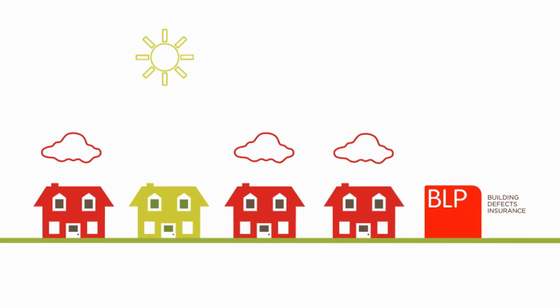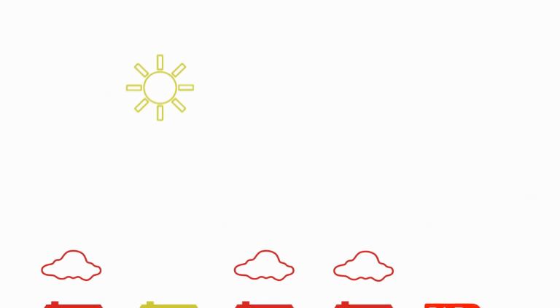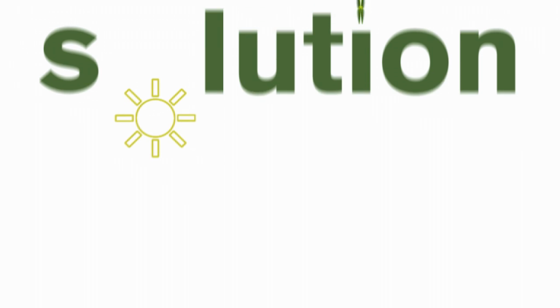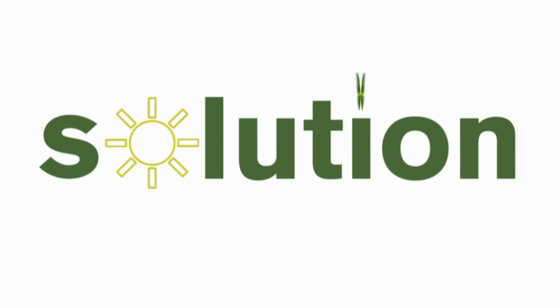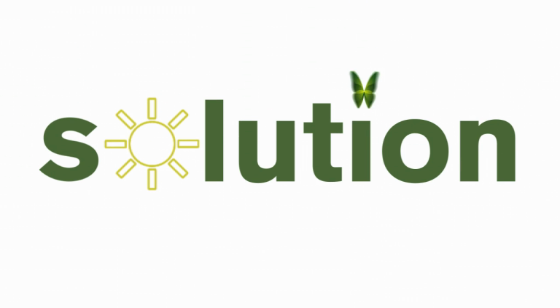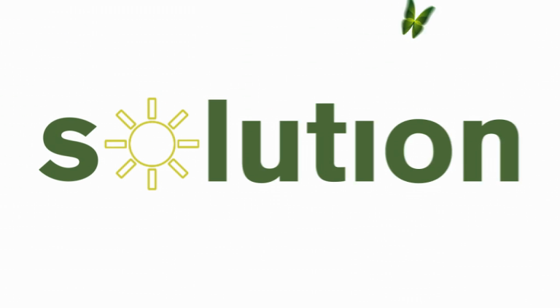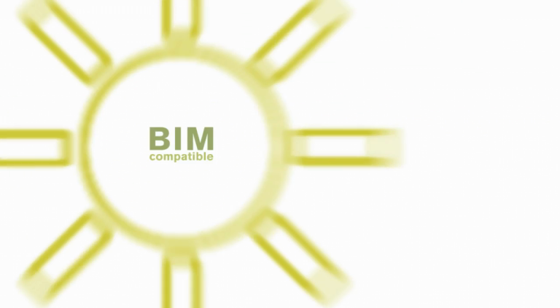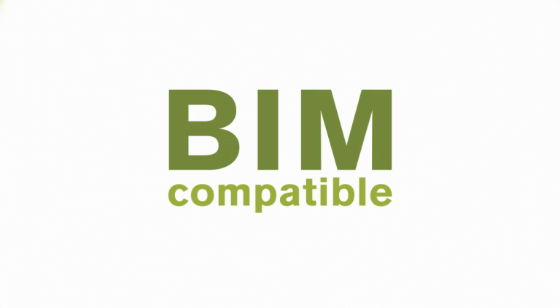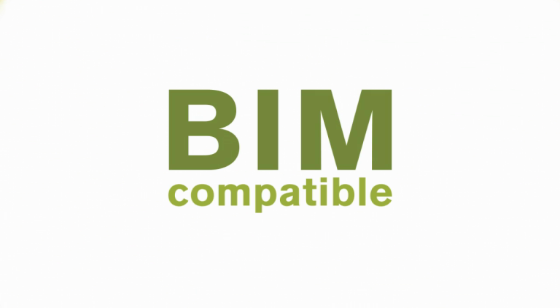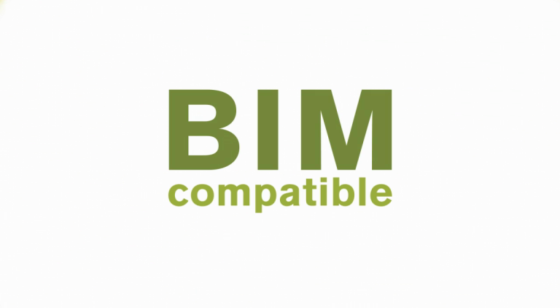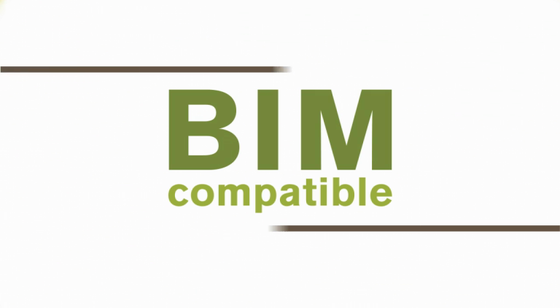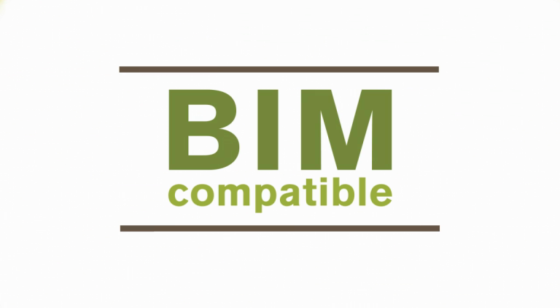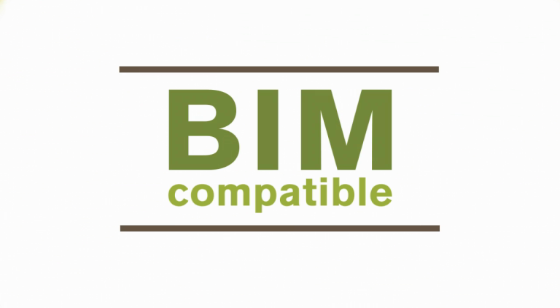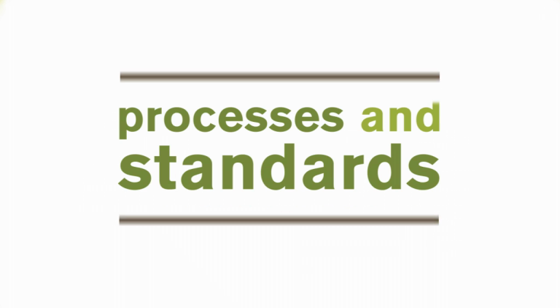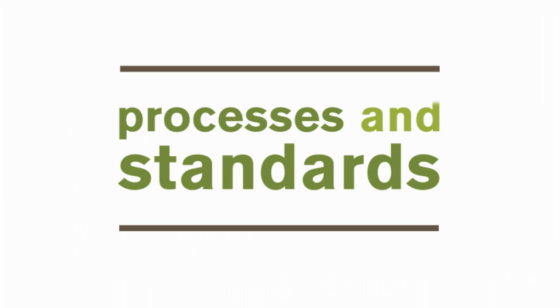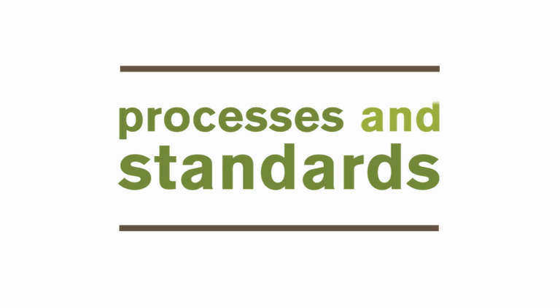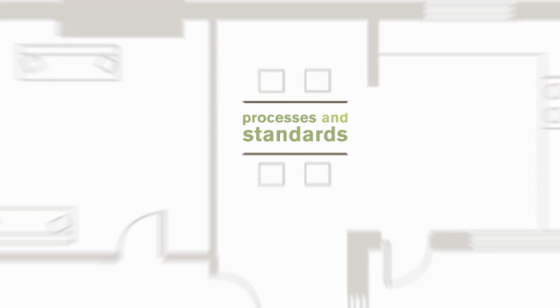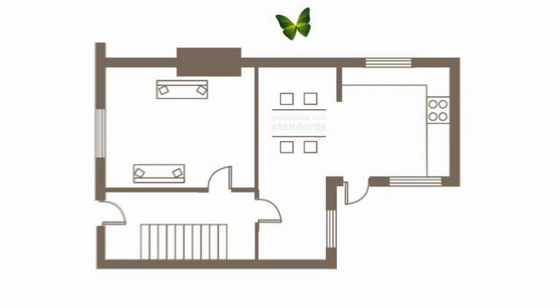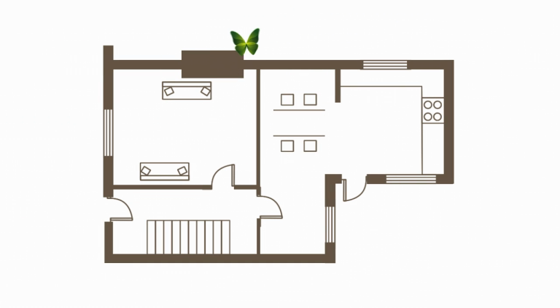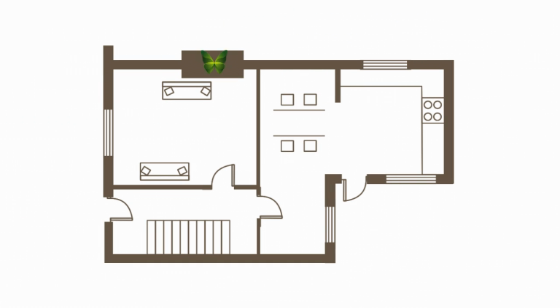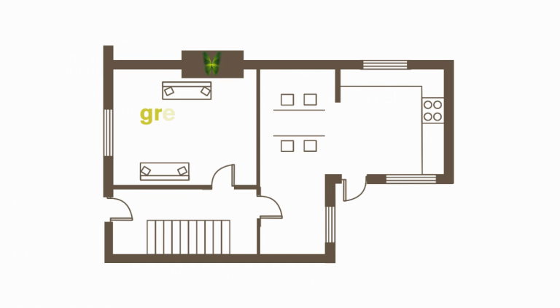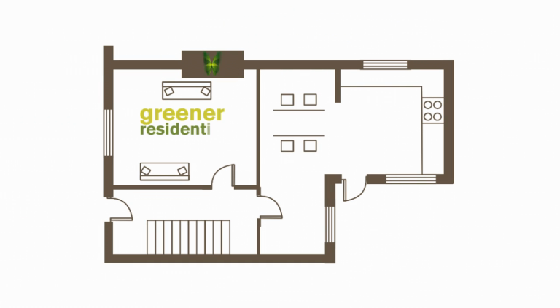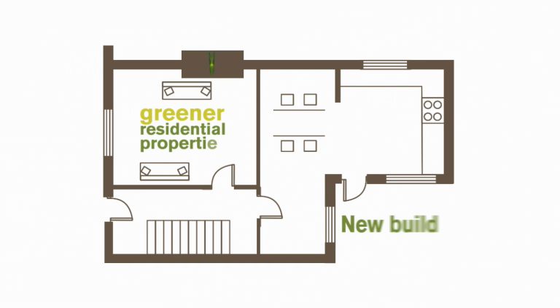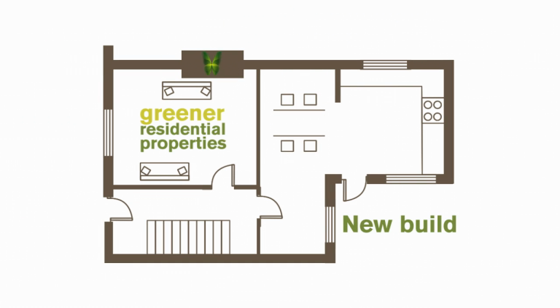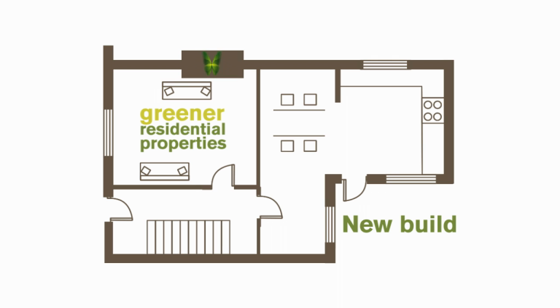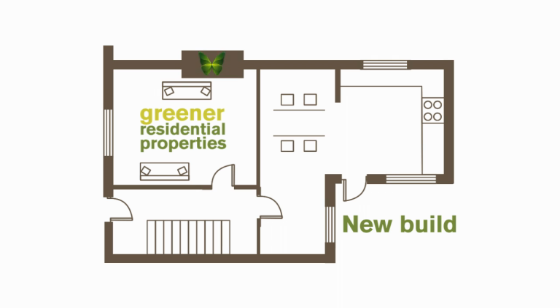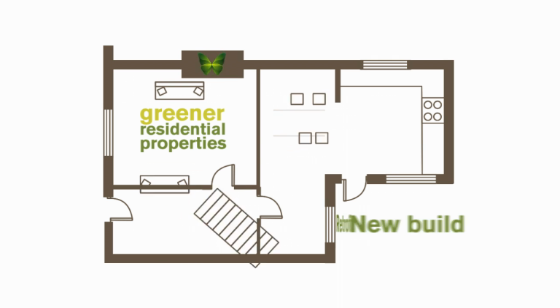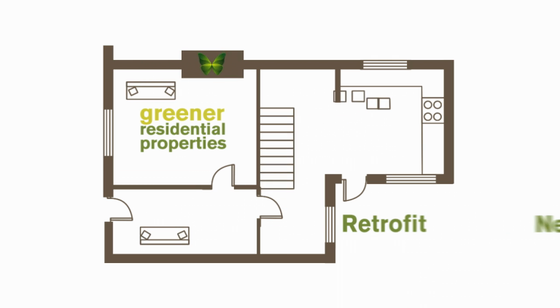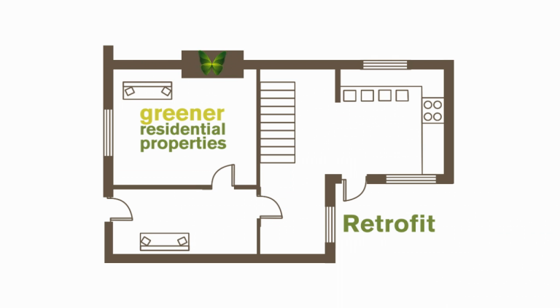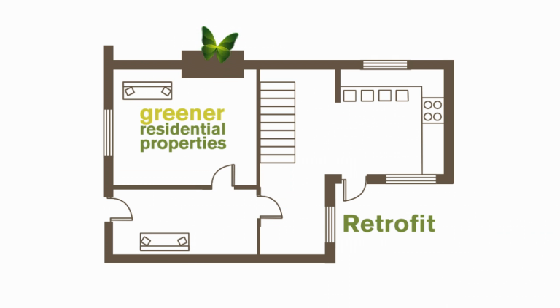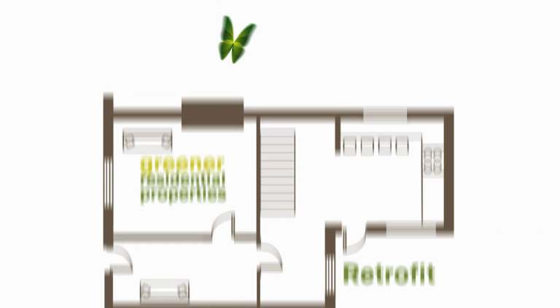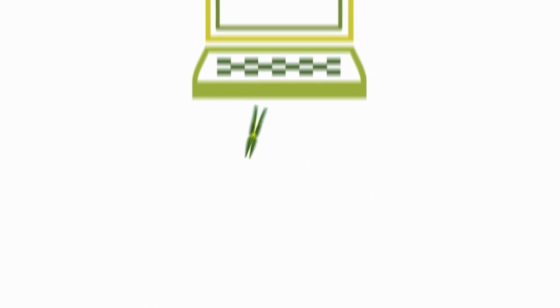BLP is developing a solution. Butterfly is a BIM compatible software tool aligned with existing industry processes and standards. It will enable users to design and build greener residential properties in an easy, cost effective and transparent way.